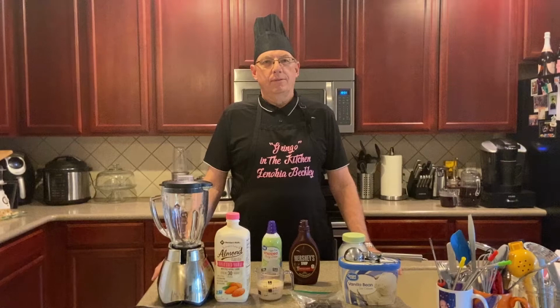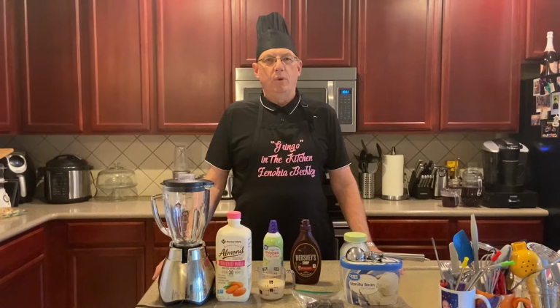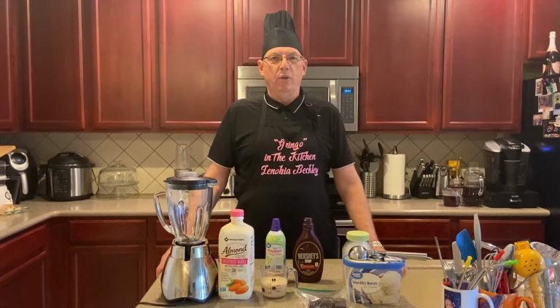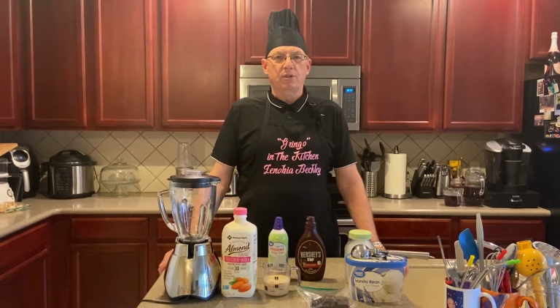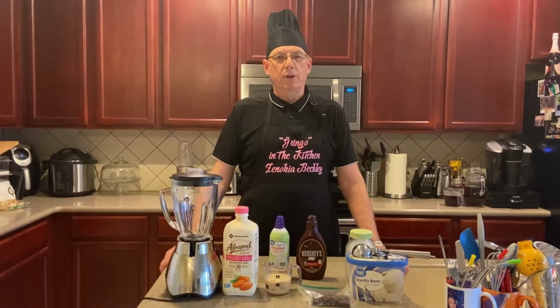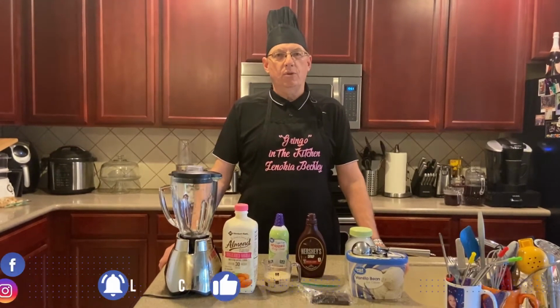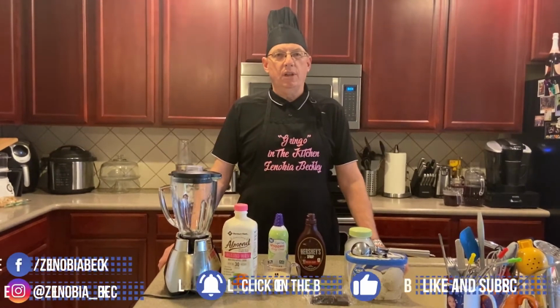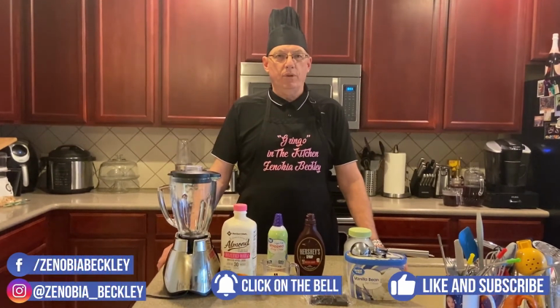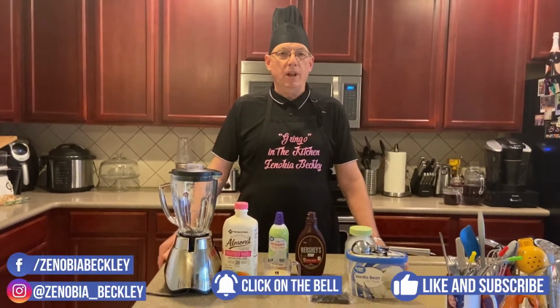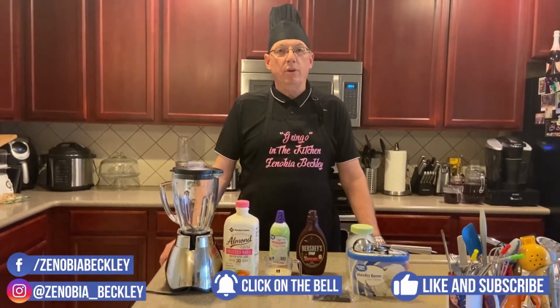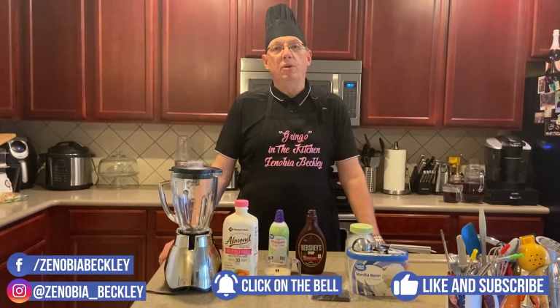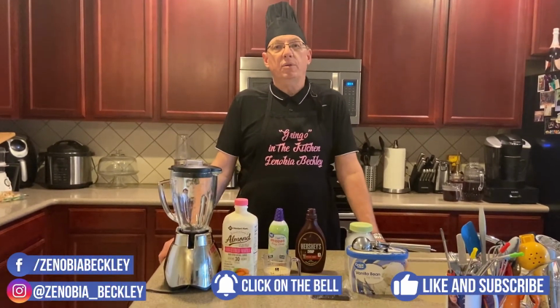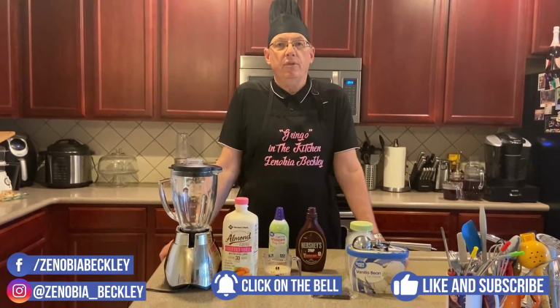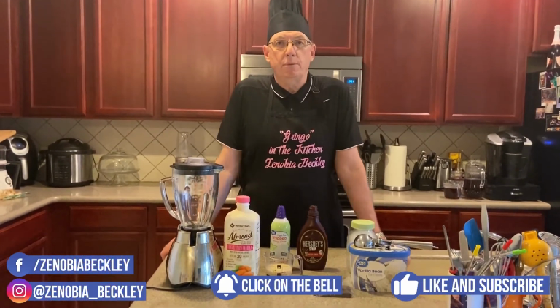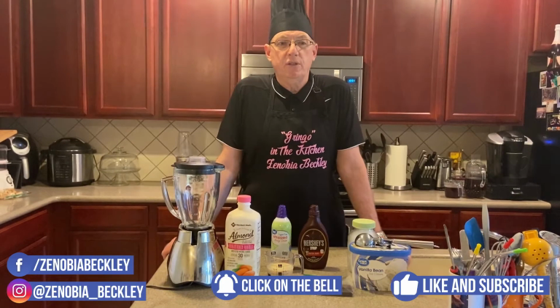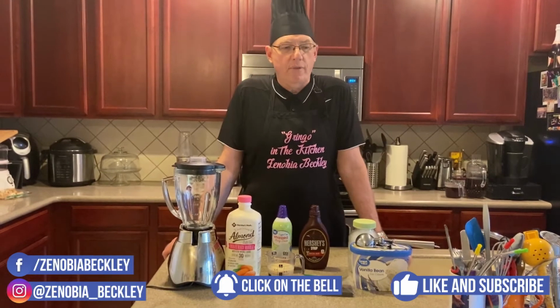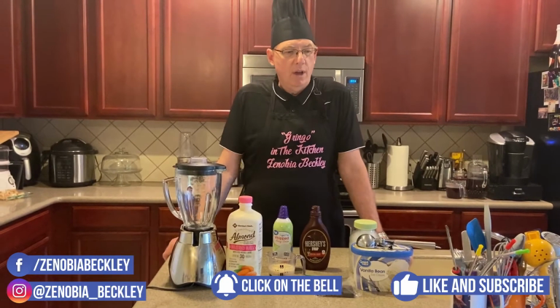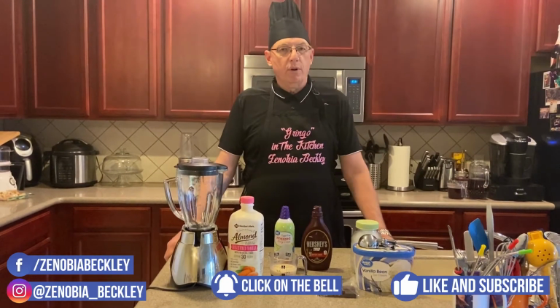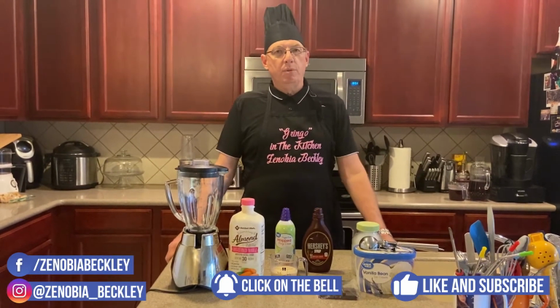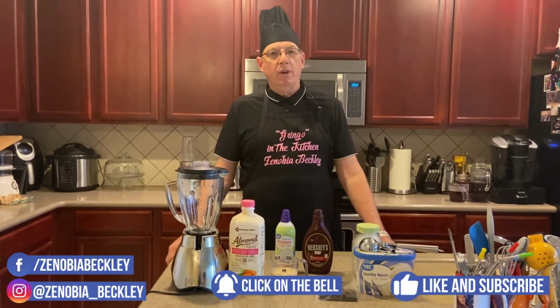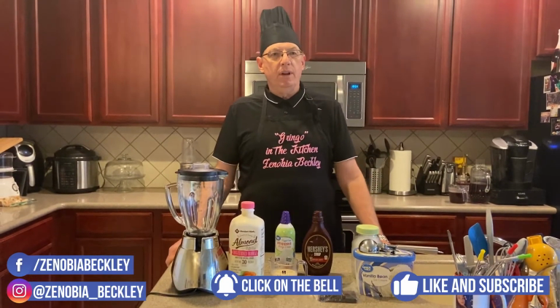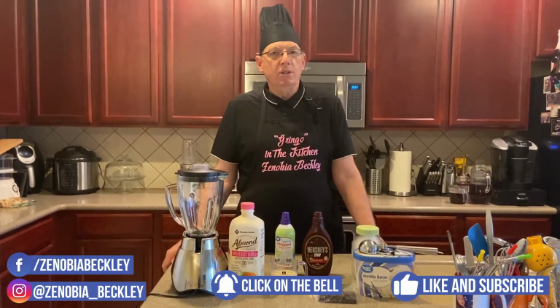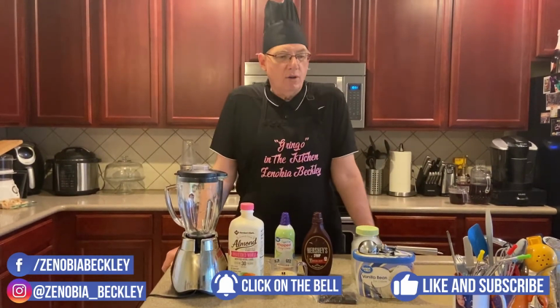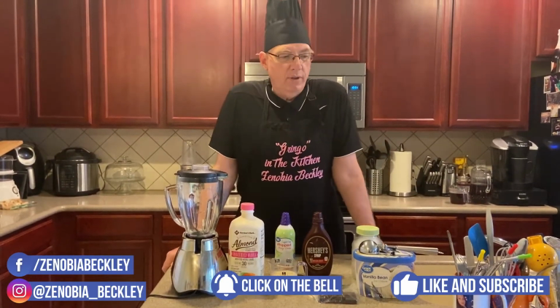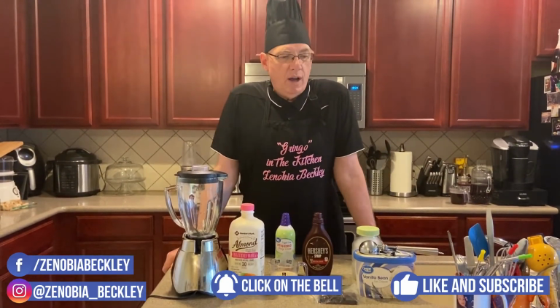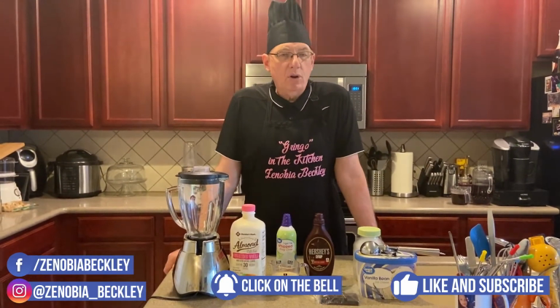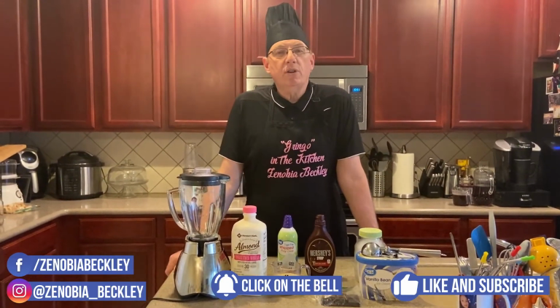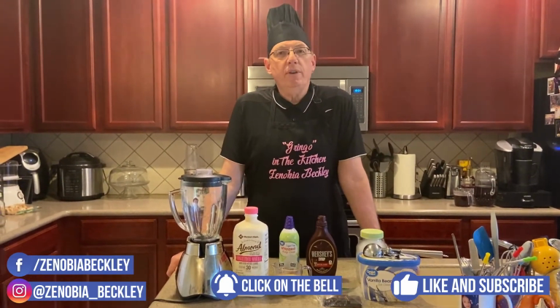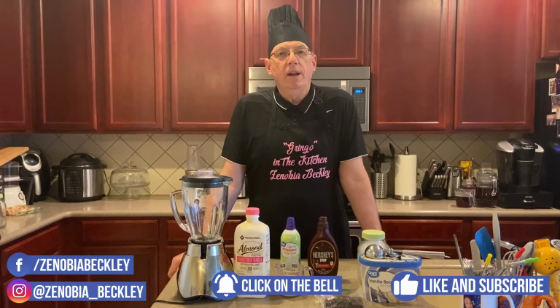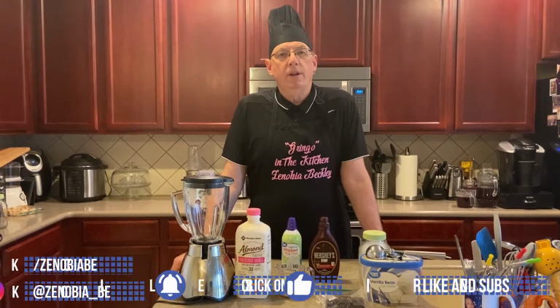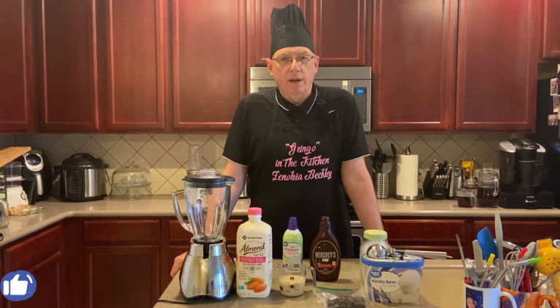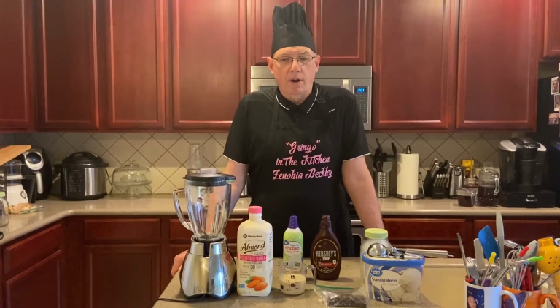Hello, this is Gringo in the Kitchen once again with you. Today we're going to be doing three different types of iced coffee: a Vietnamese iced coffee, a mocha iced coffee, and a vanilla iced coffee.